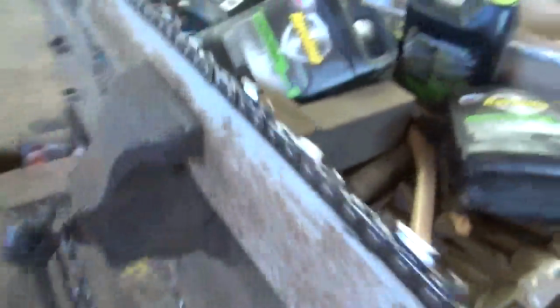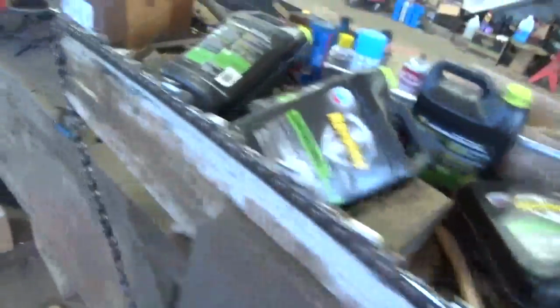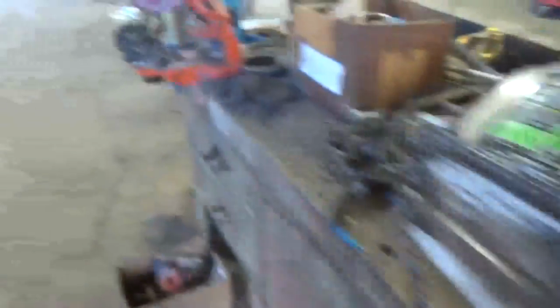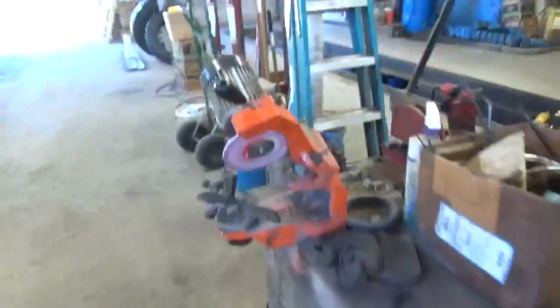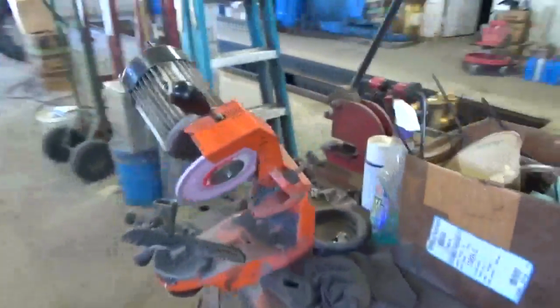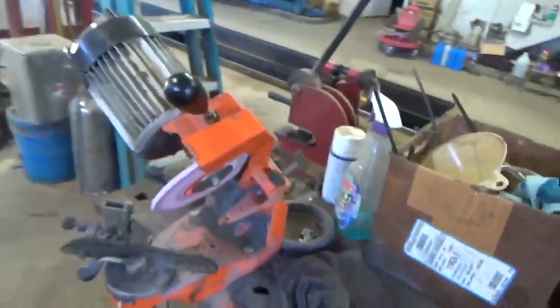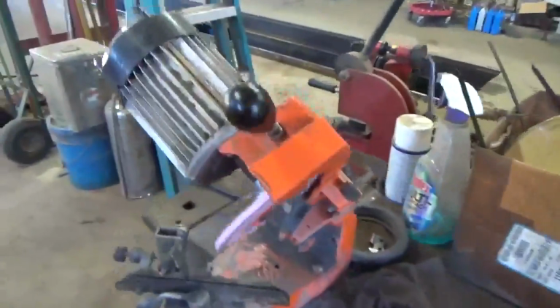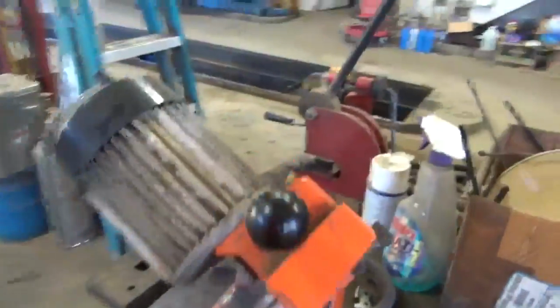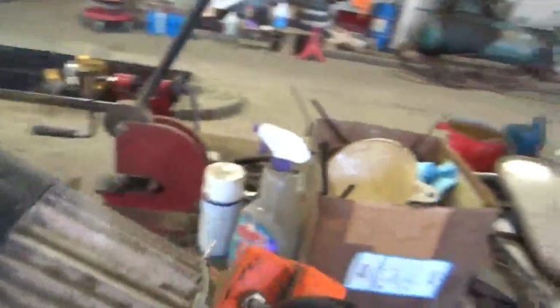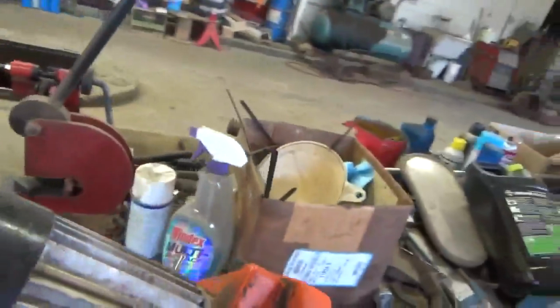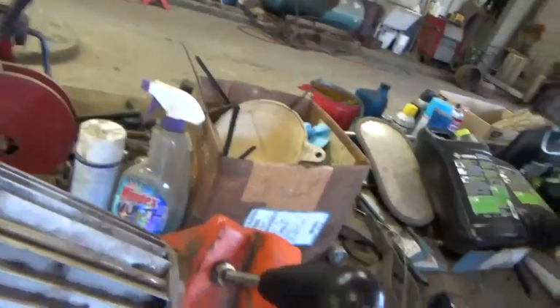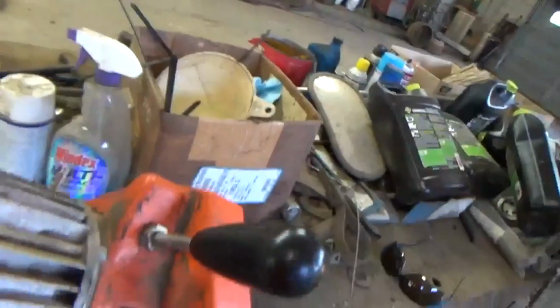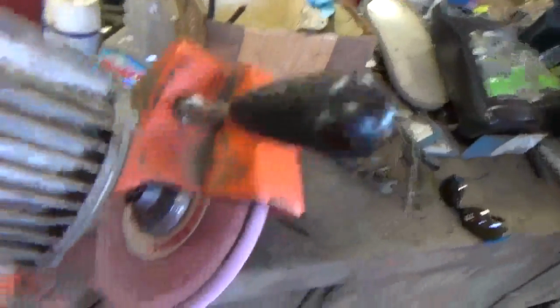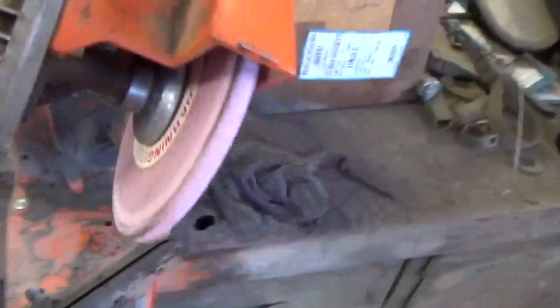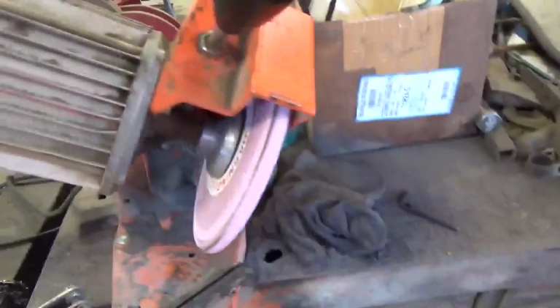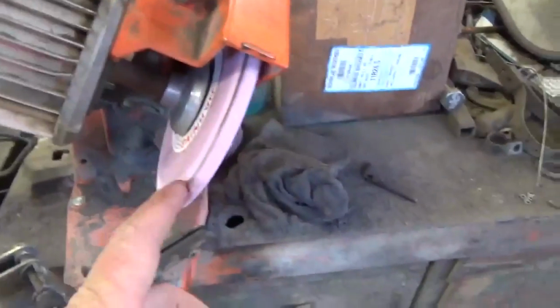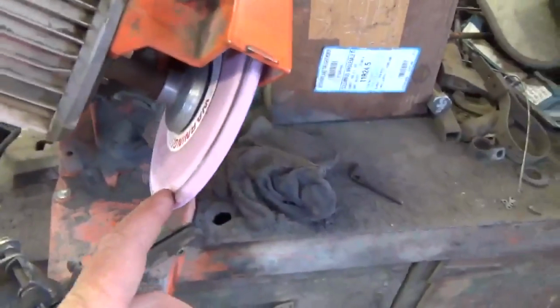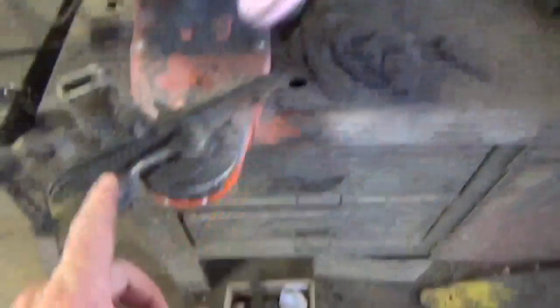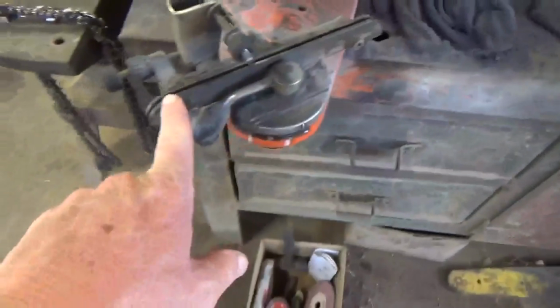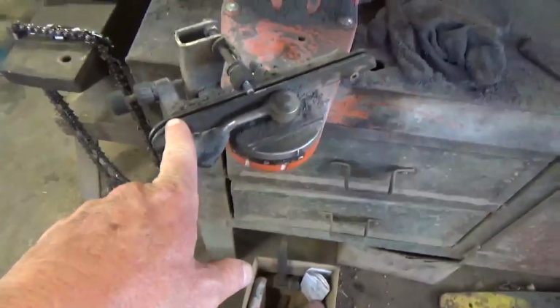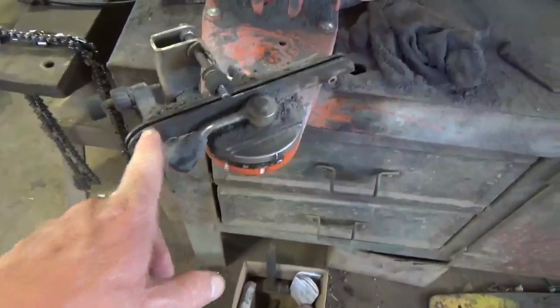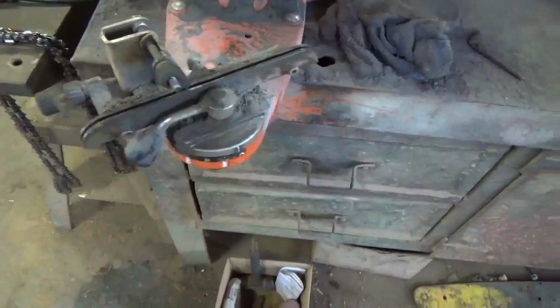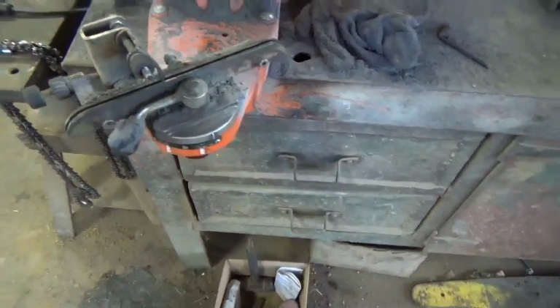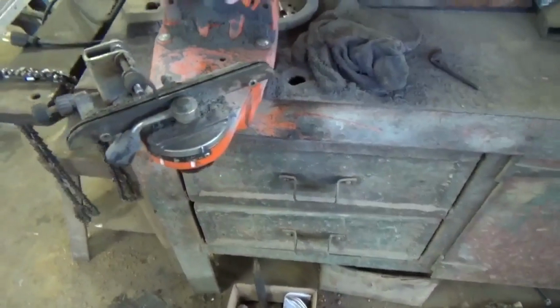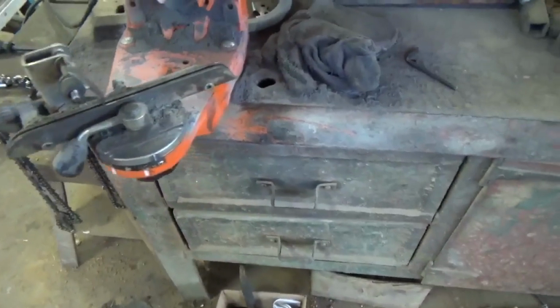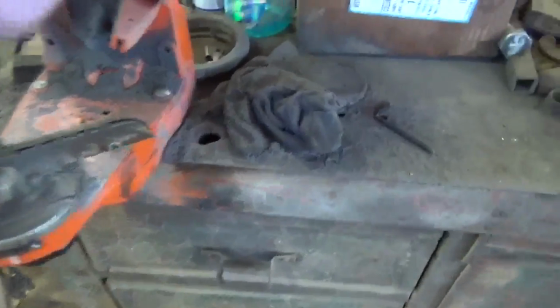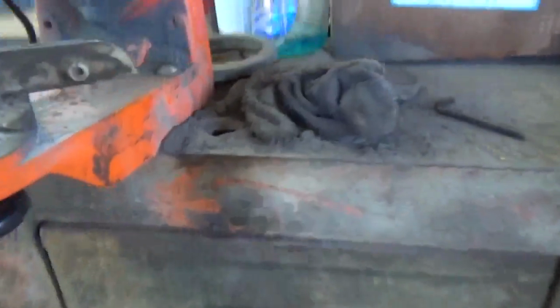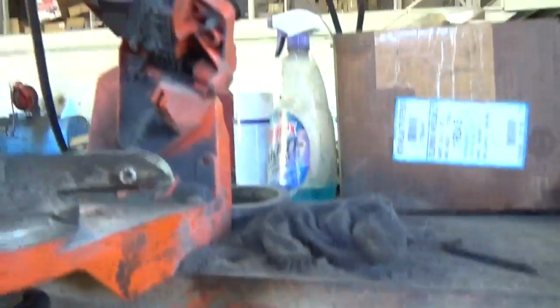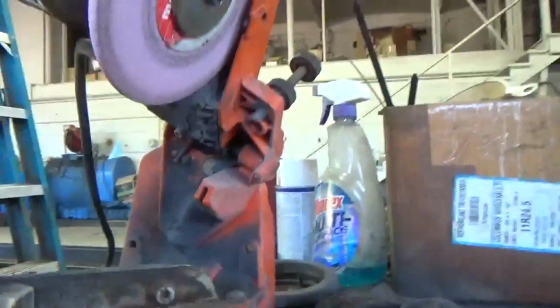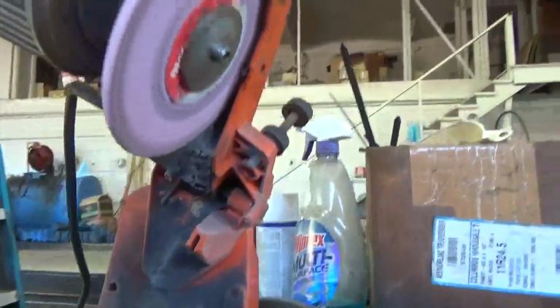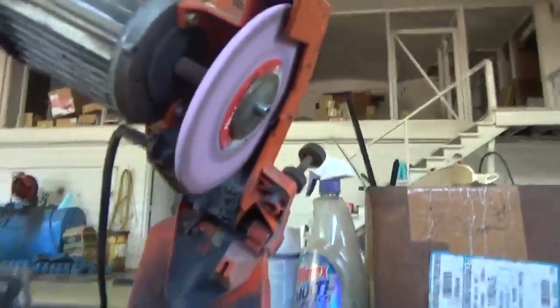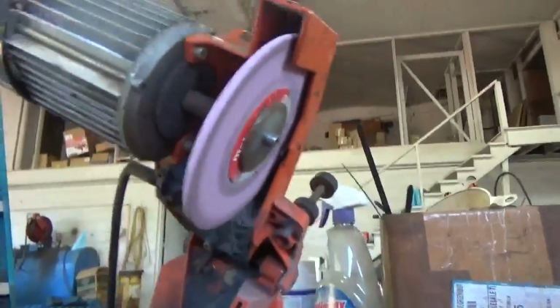We sharpen both chains with the same grinder. We just had to change the rock out and then the support right there — that's what we had to change out. So that's what I'm fixing to do now.